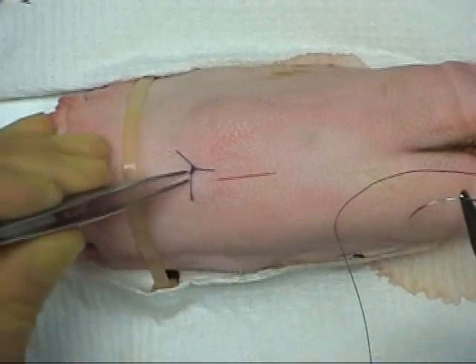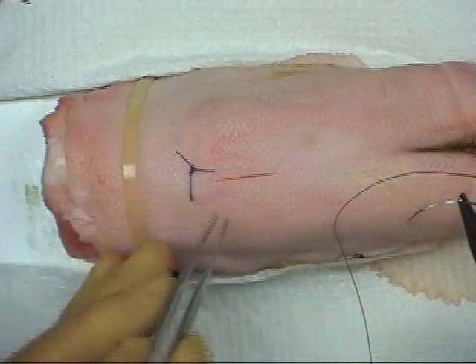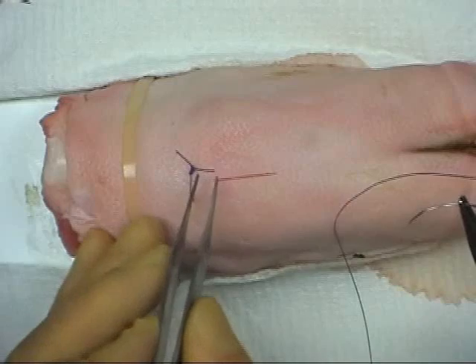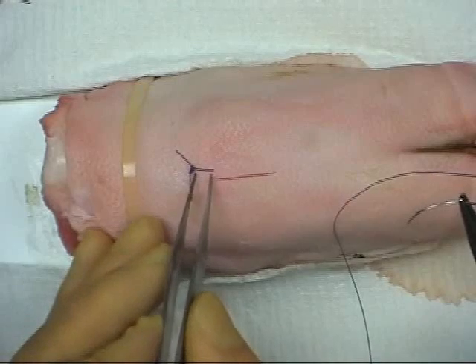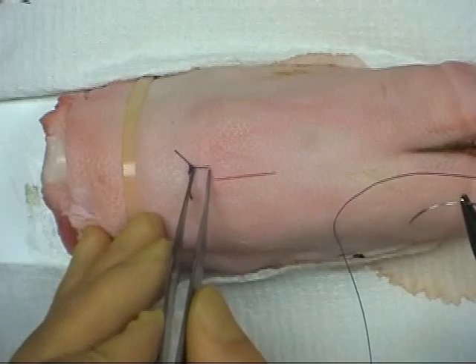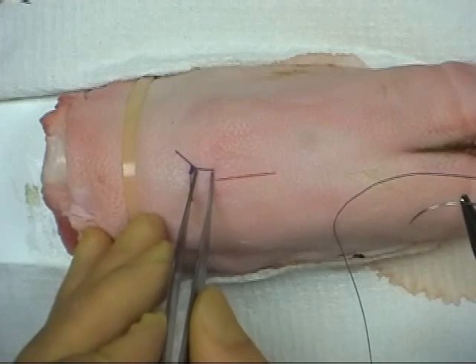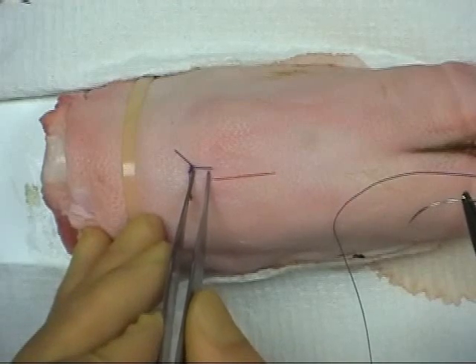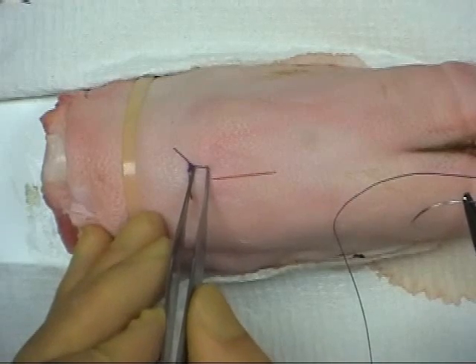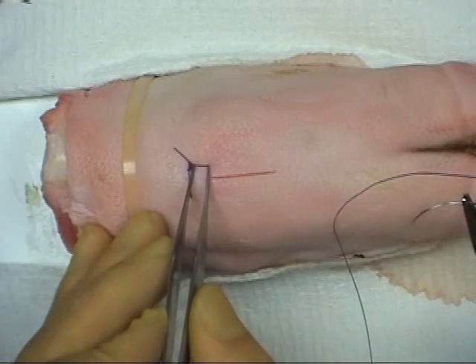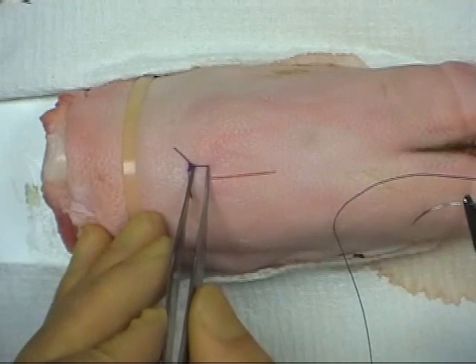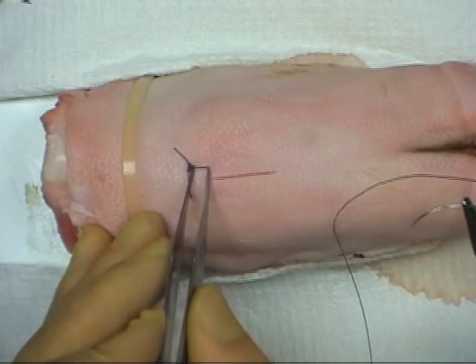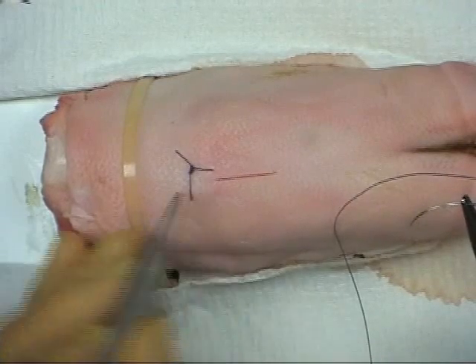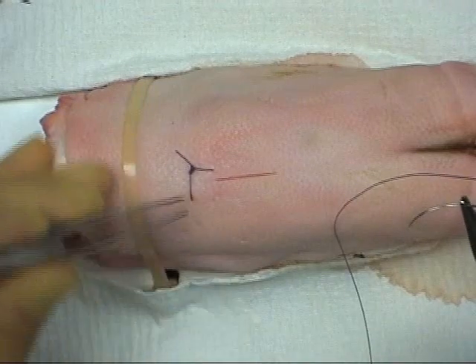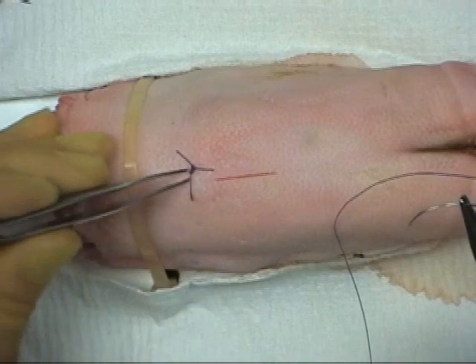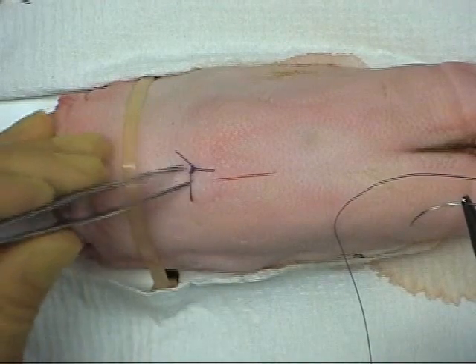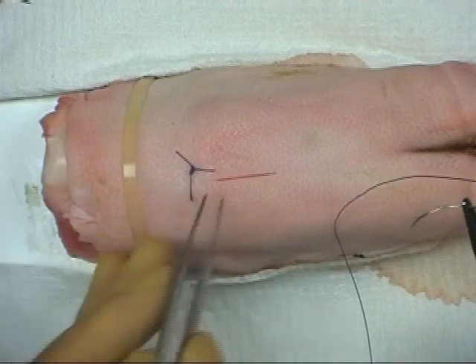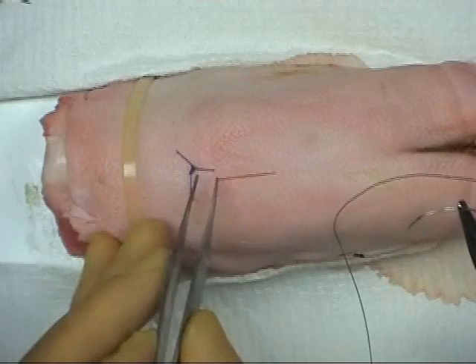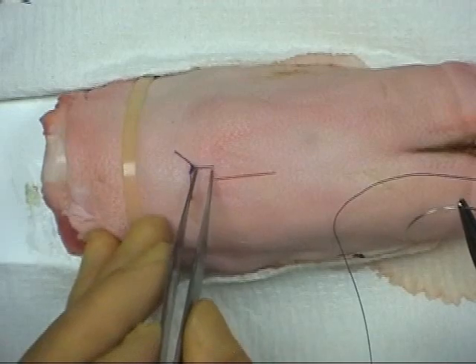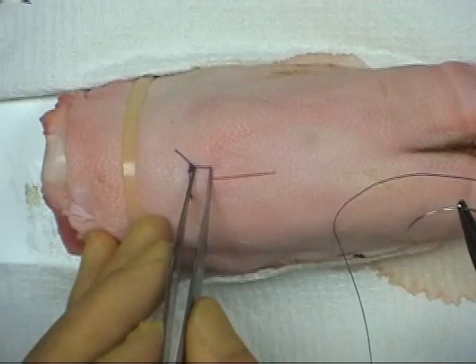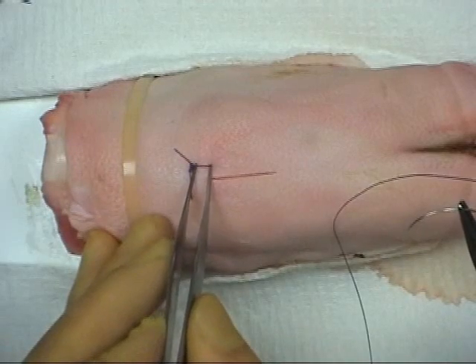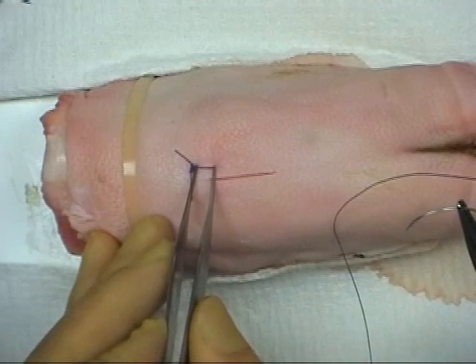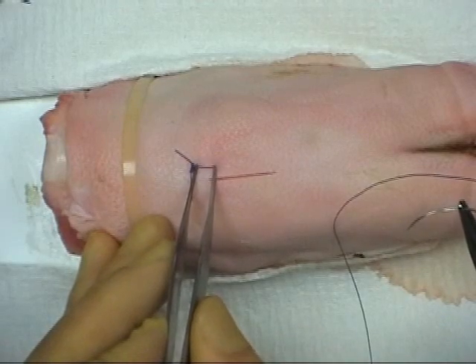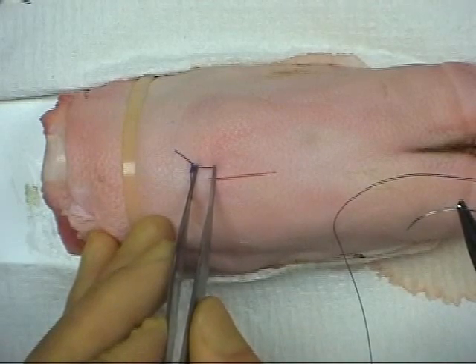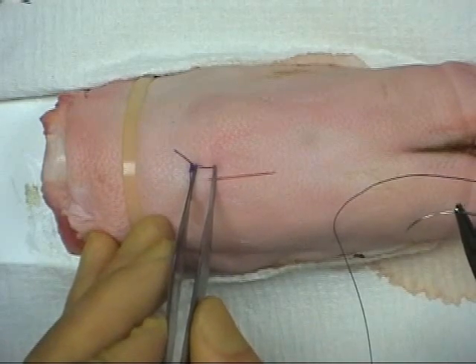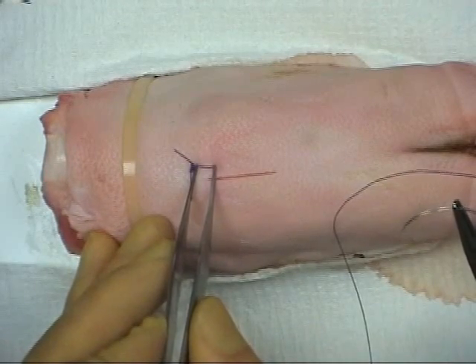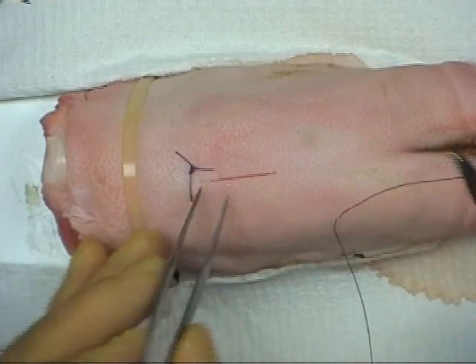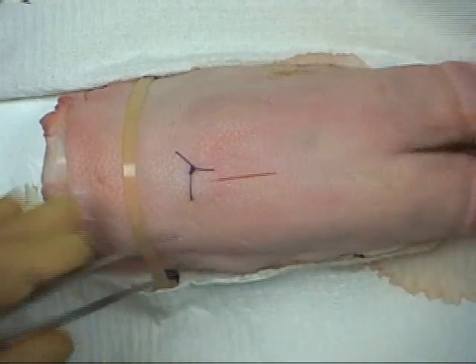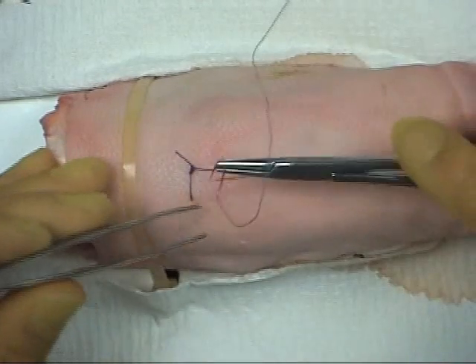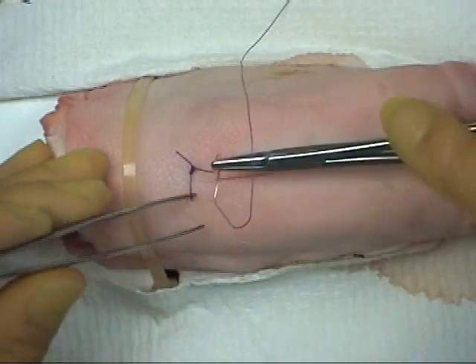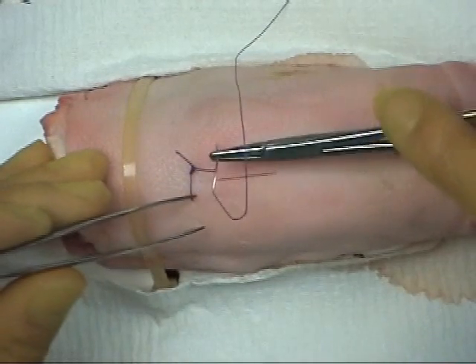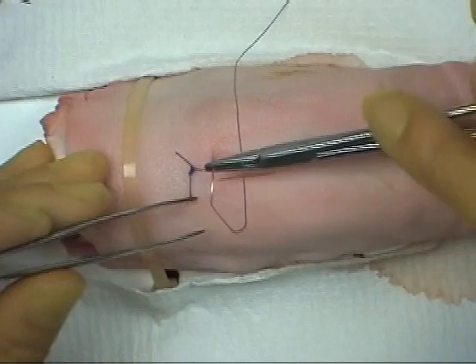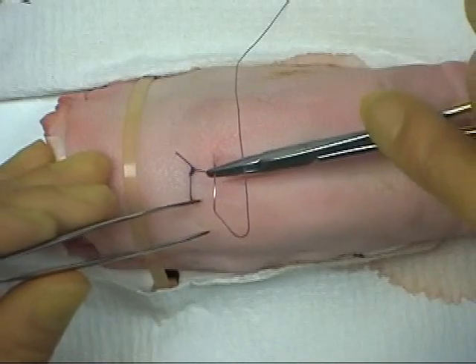To estimate the next bite placement, consider the distance of the first bite from the wound edge. The next bite should be placed at a point that is double this distance.